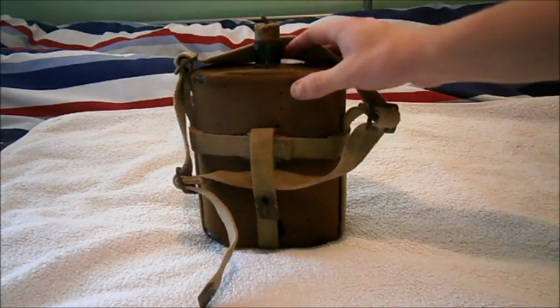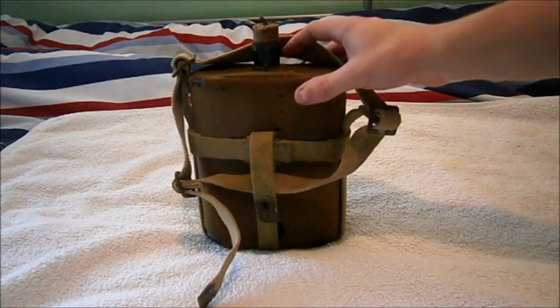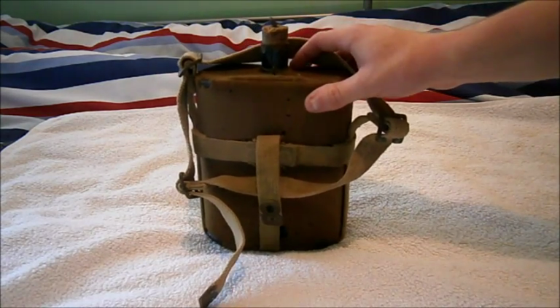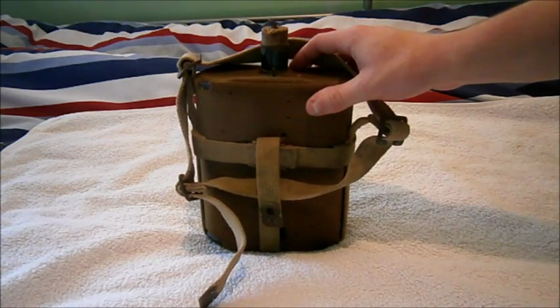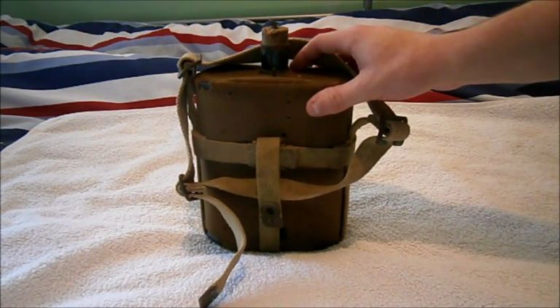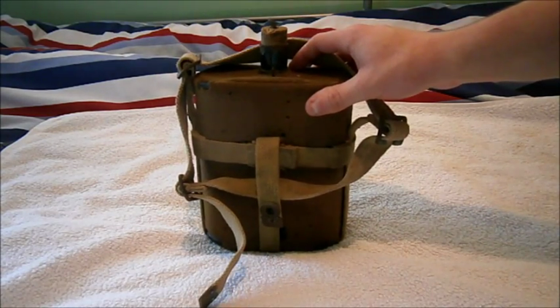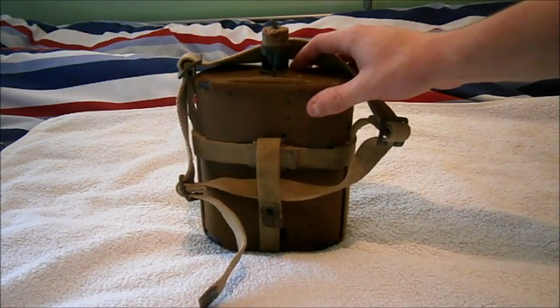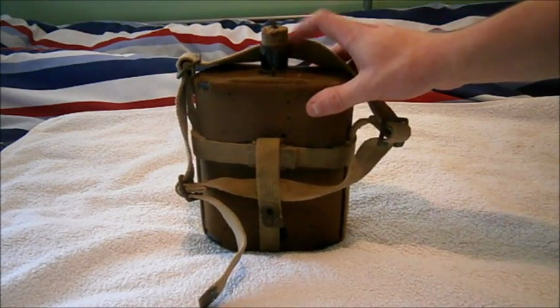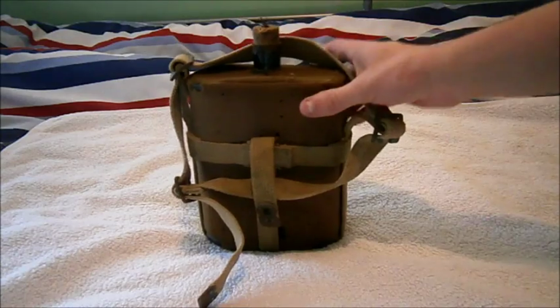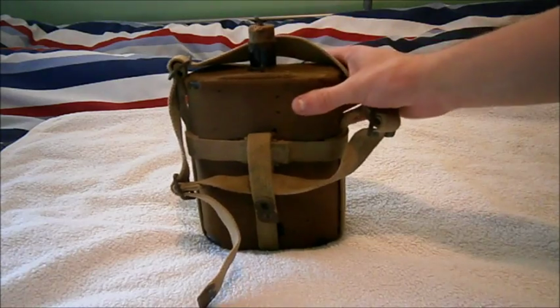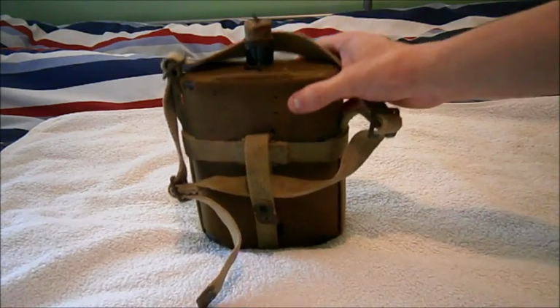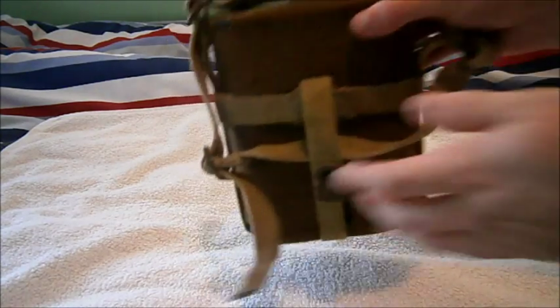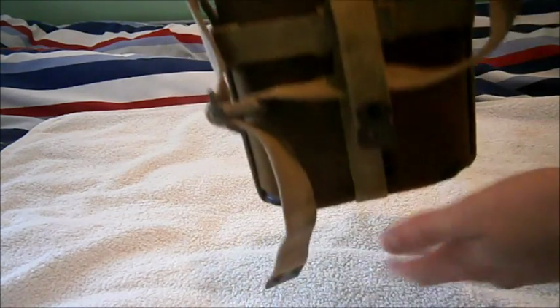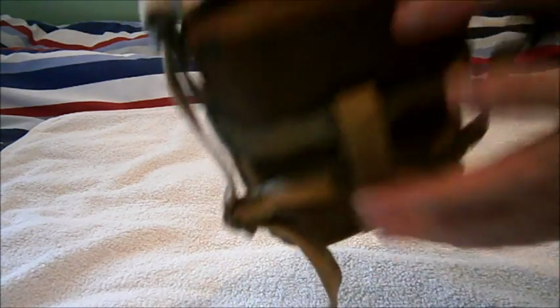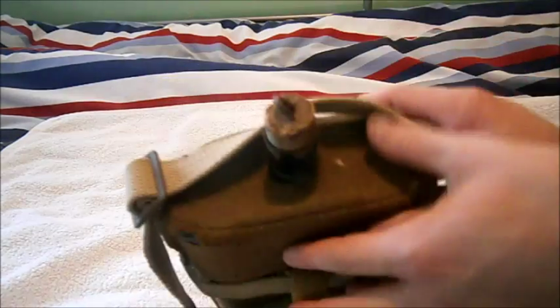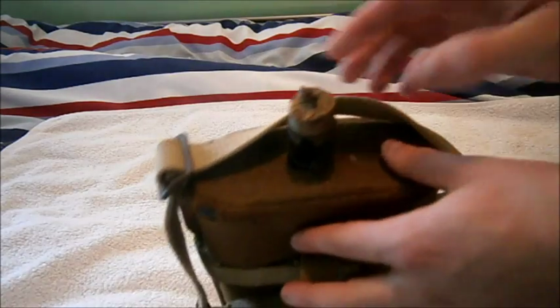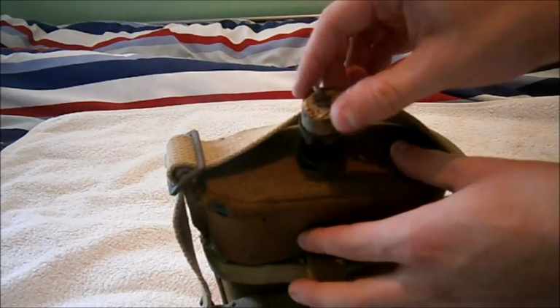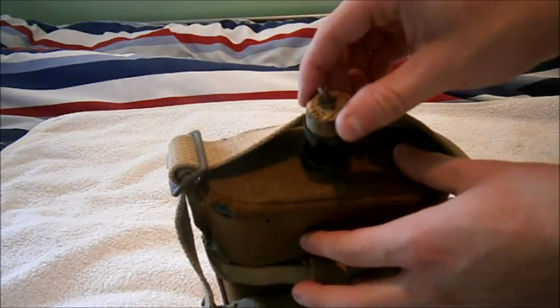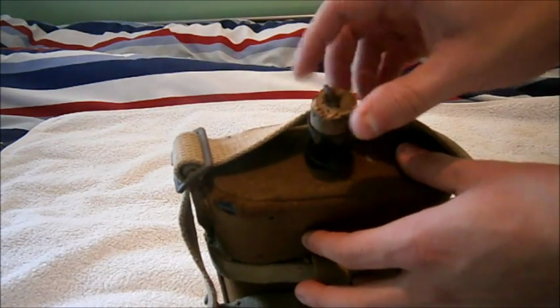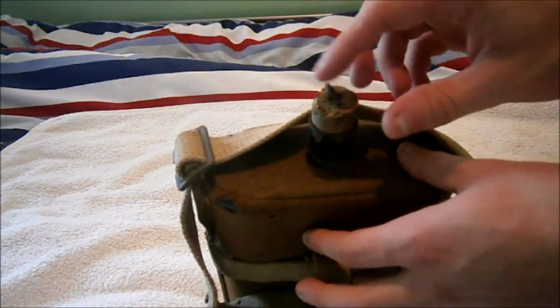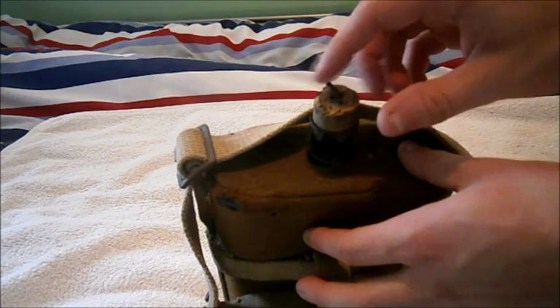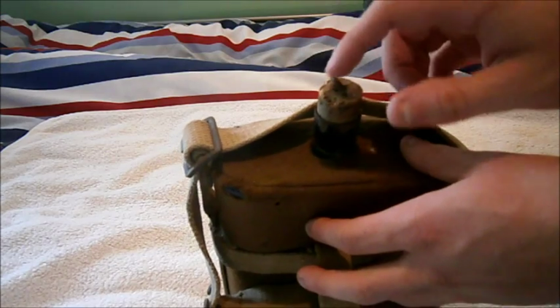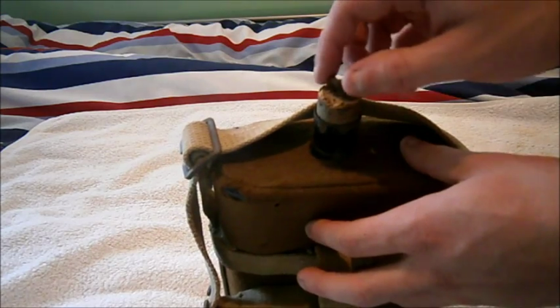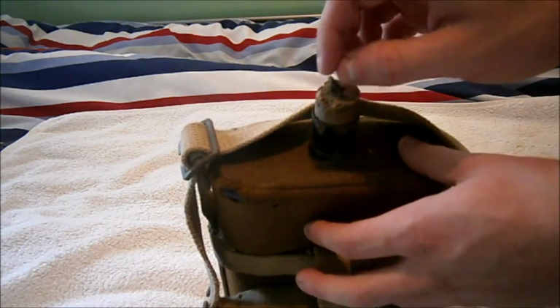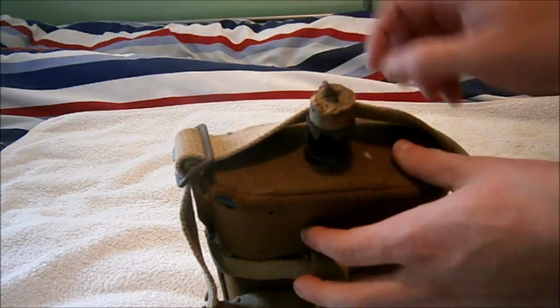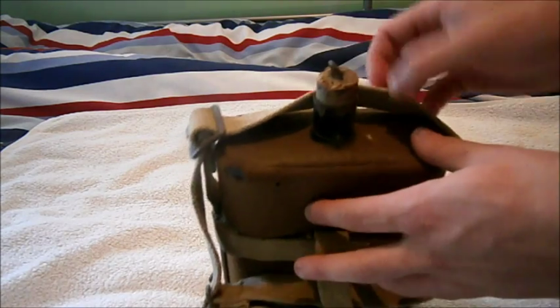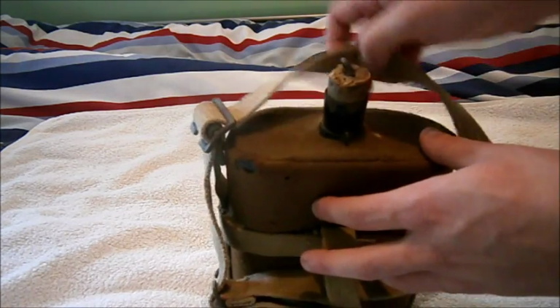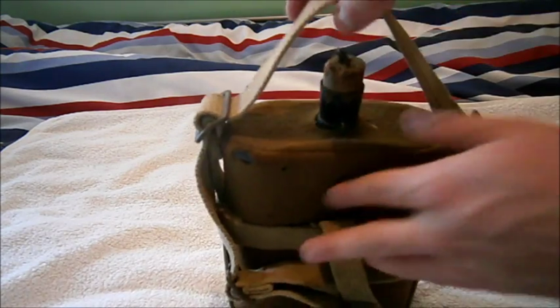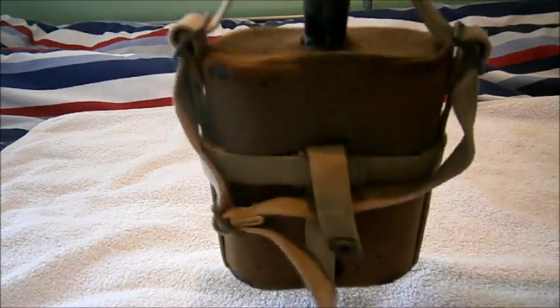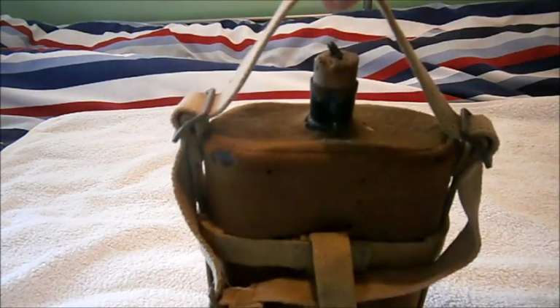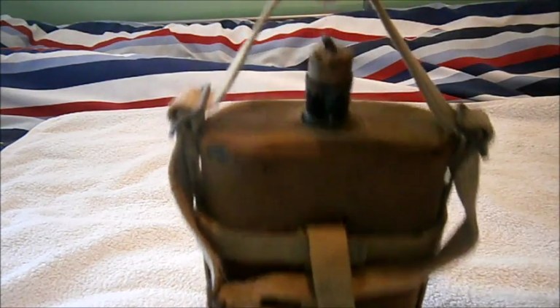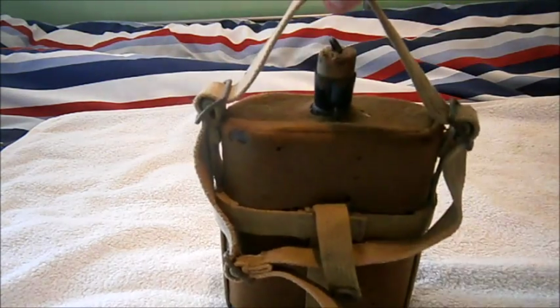This can go for around 25 to 30 pounds — I got lucky and paid 15. It still has its original cork, the original chain and hook, and the original carry handle.